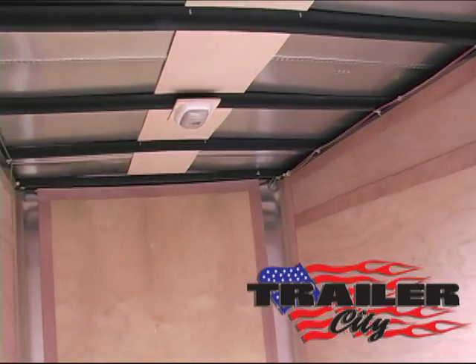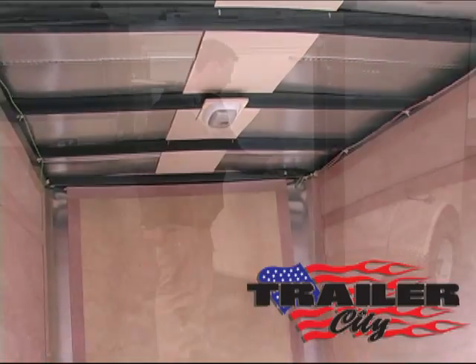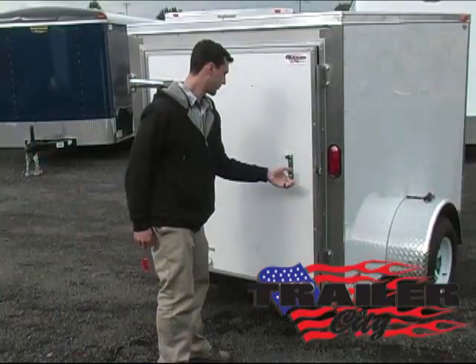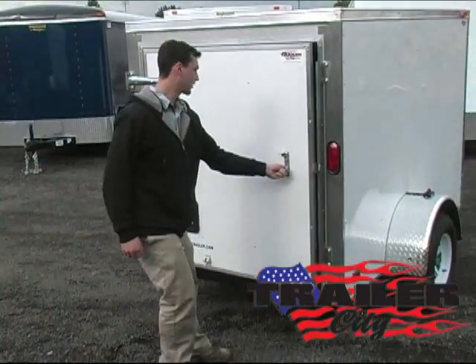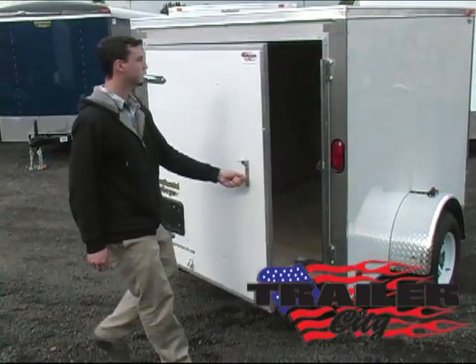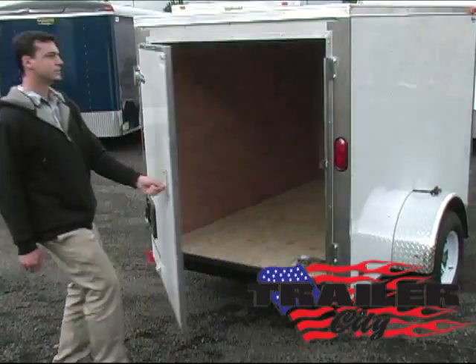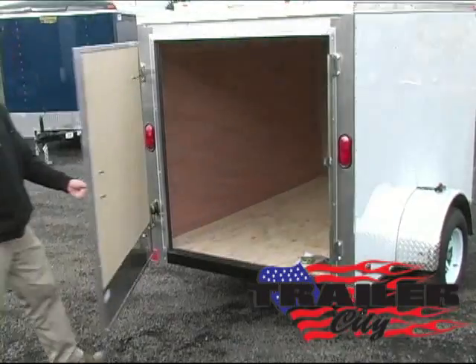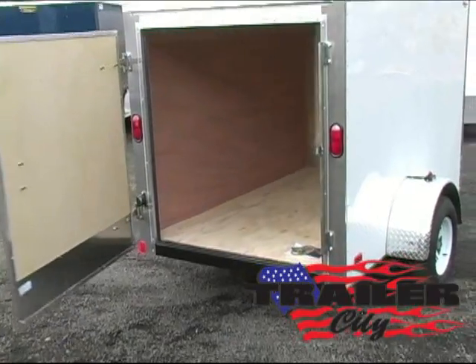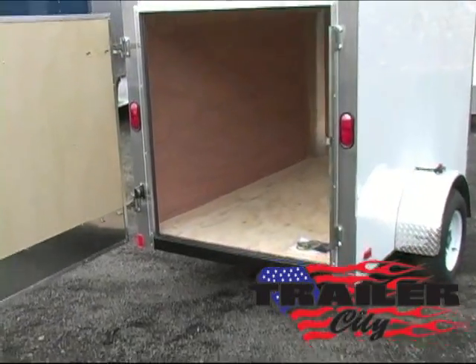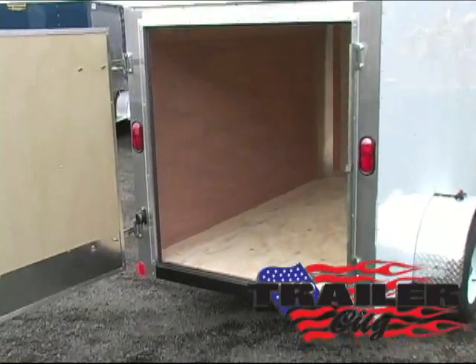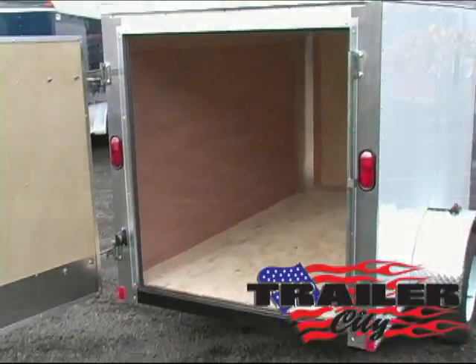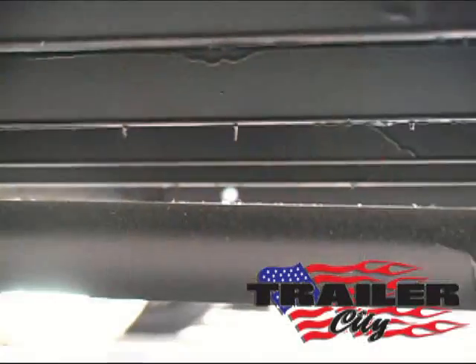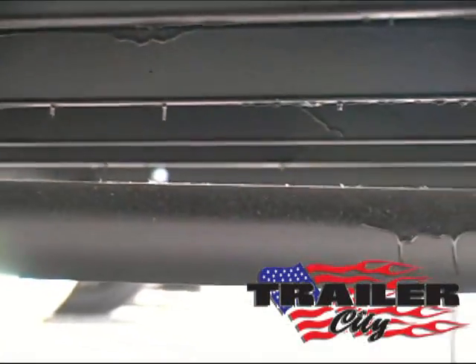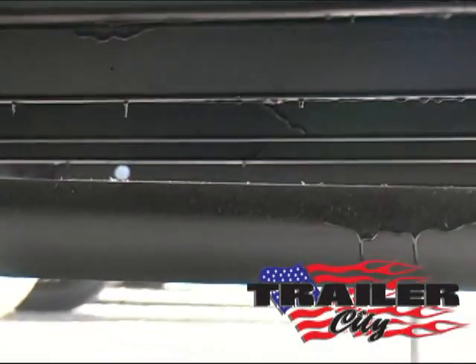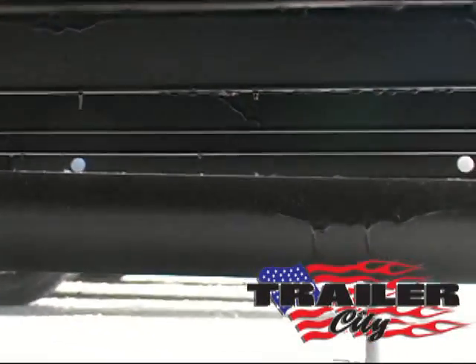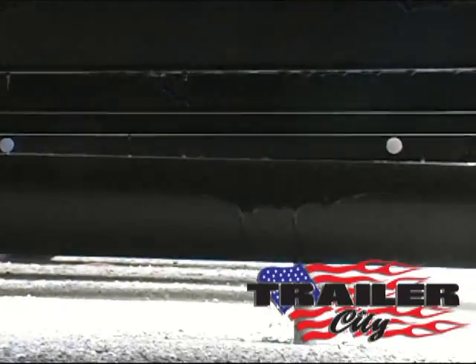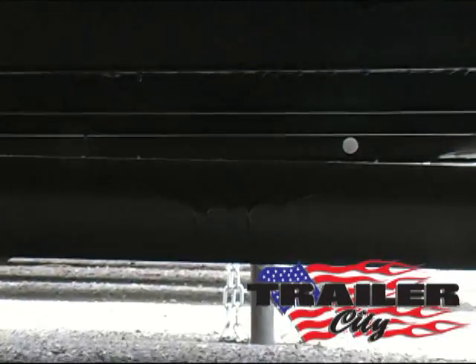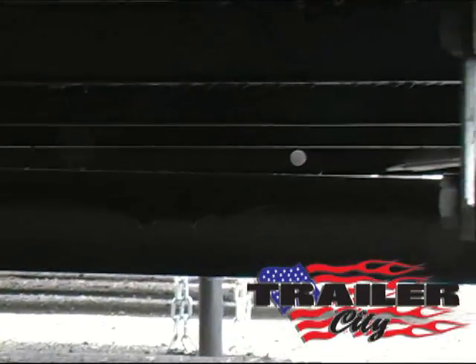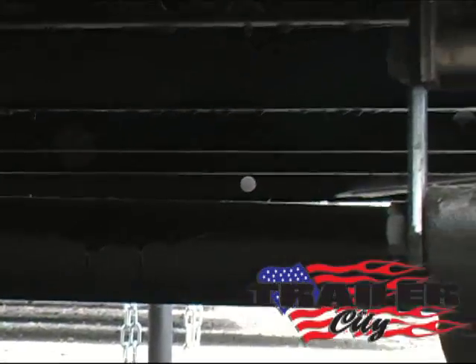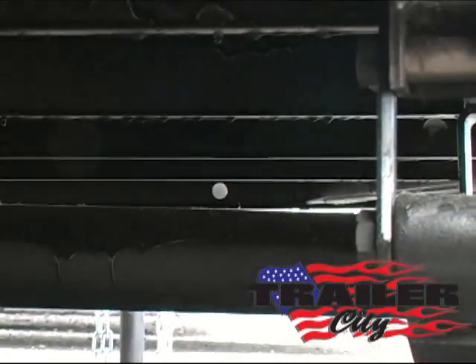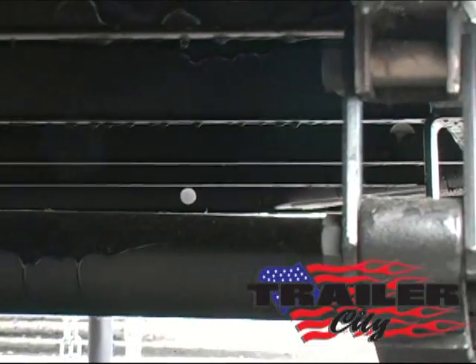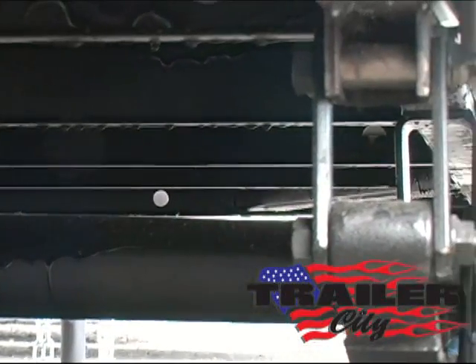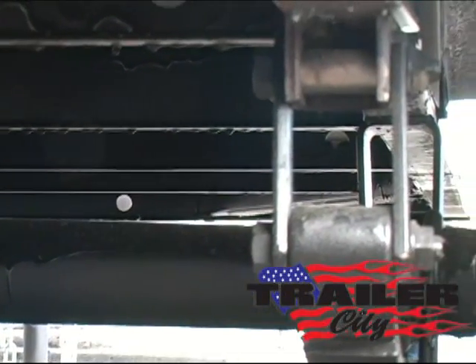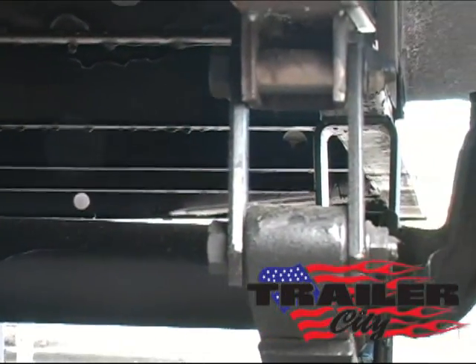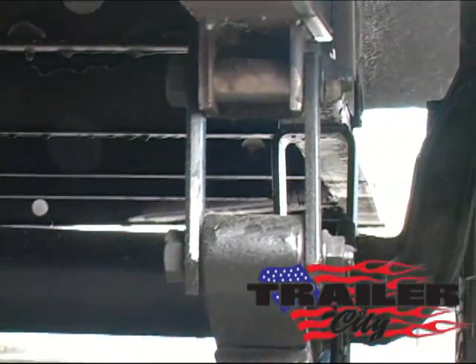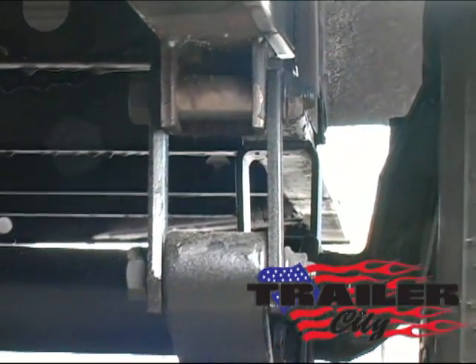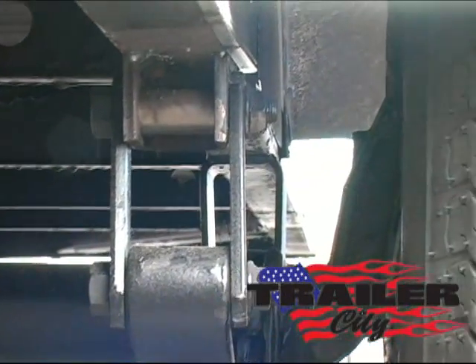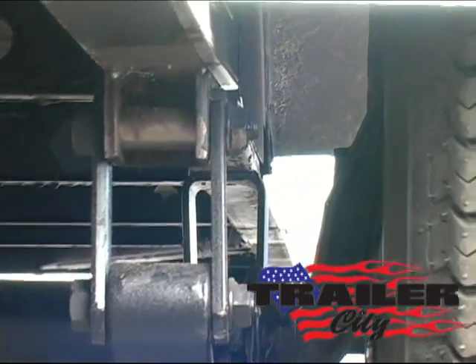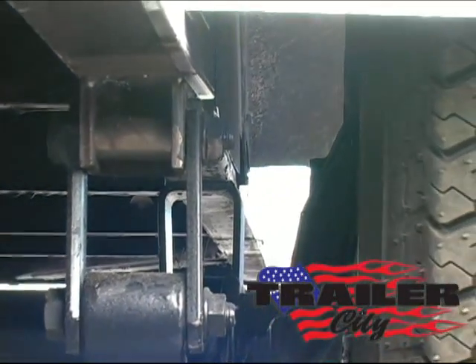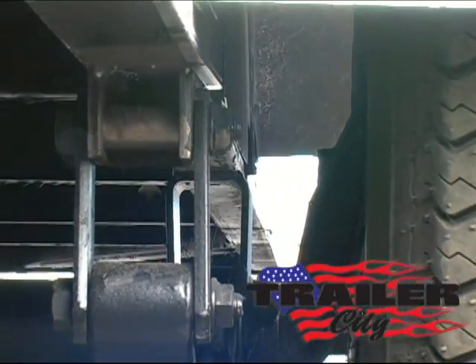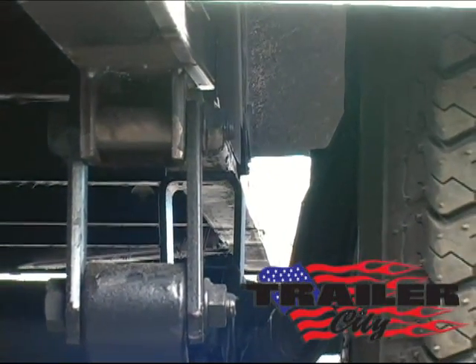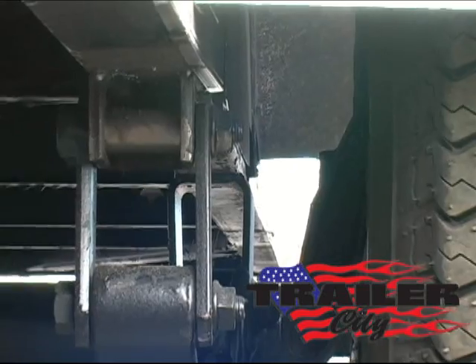Plus, it has a rear cargo door with fold back. It's treated on plywood and steel. Four inch dropped easy lube axle made by Dexter with a three year warranty.